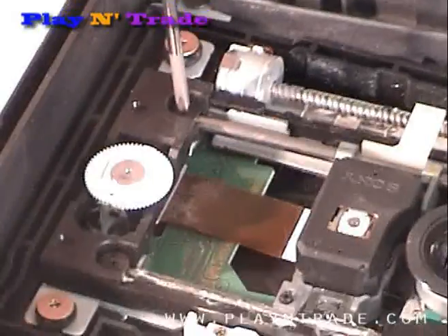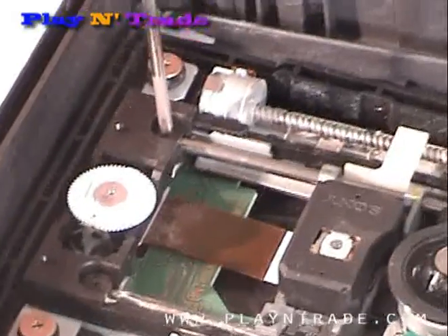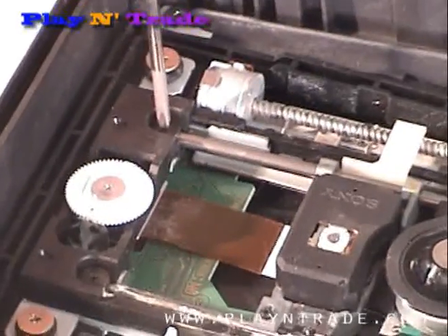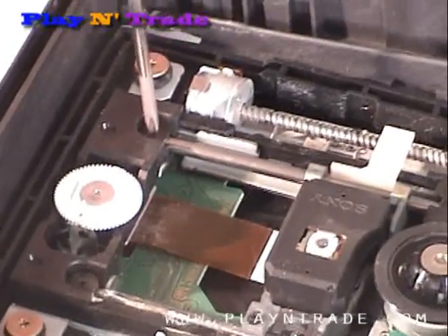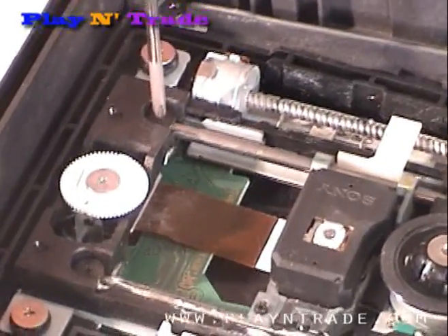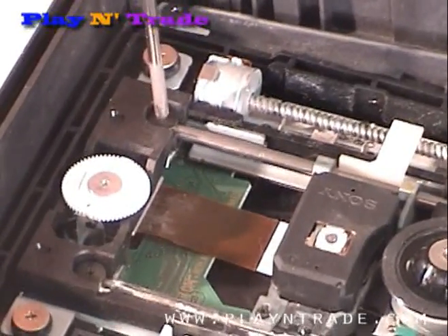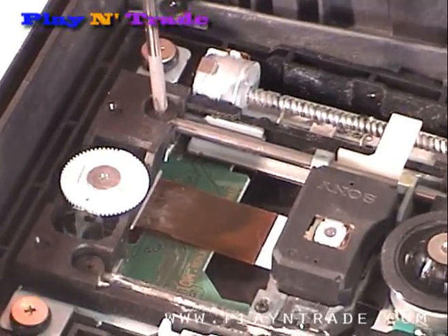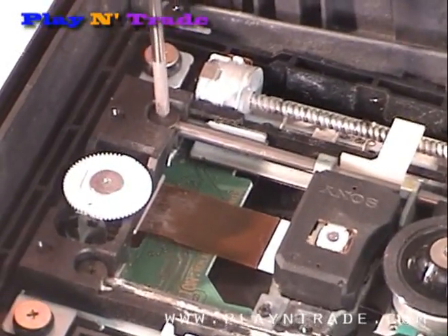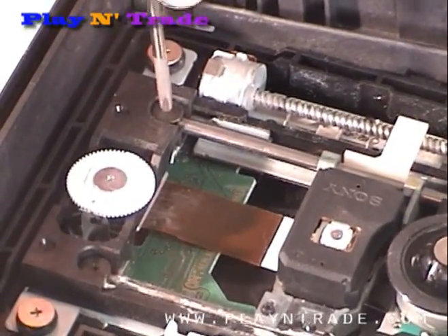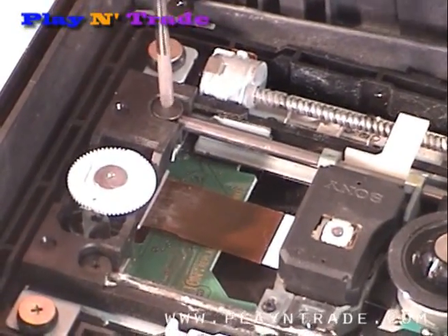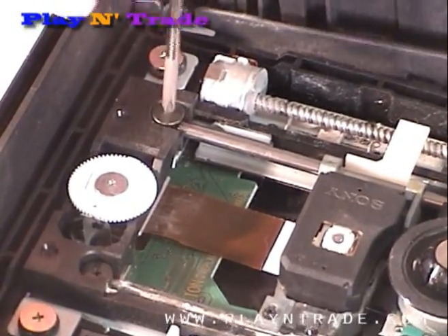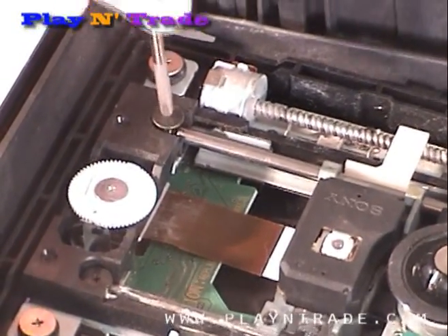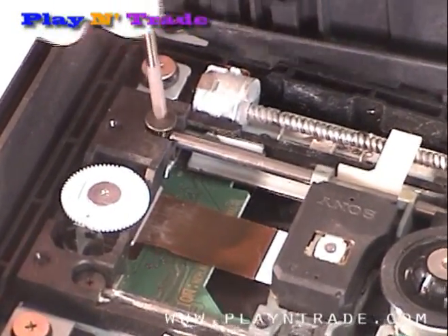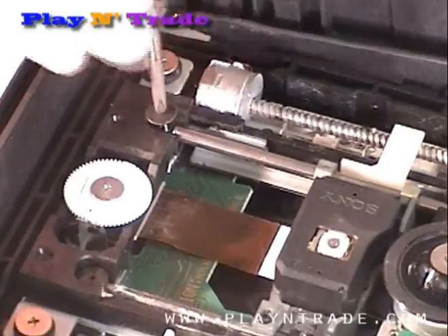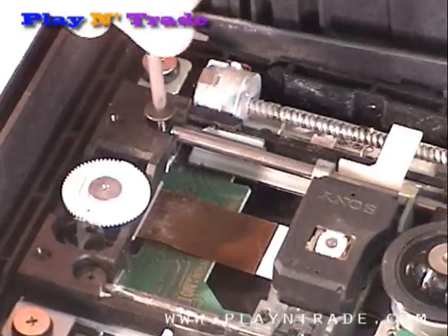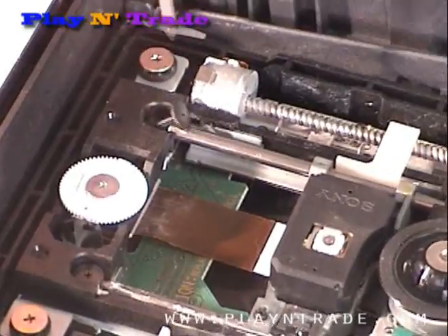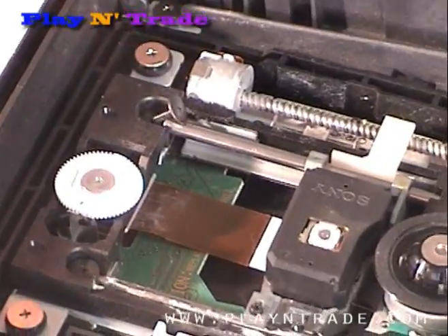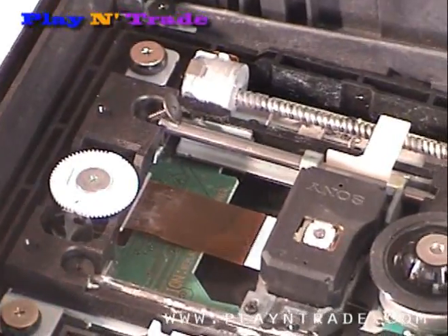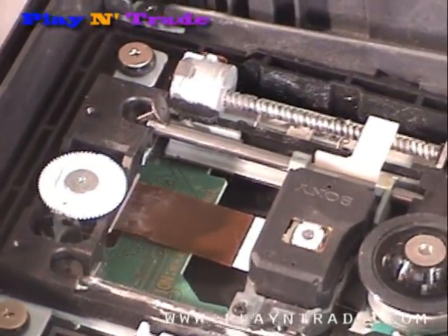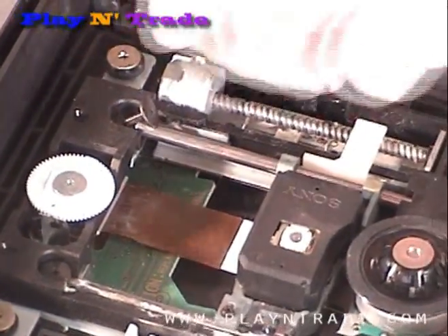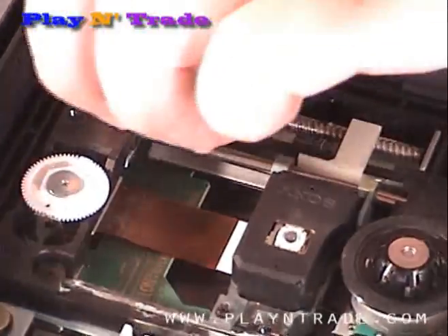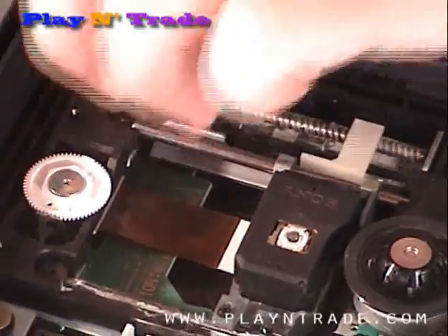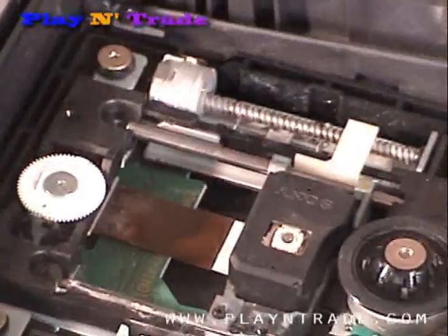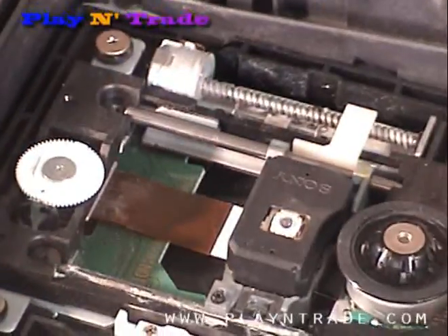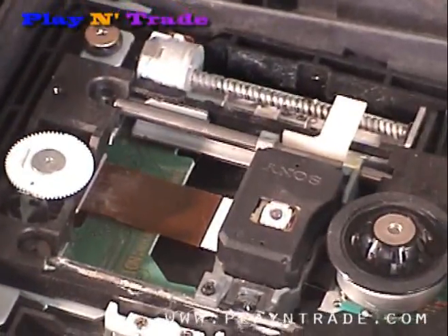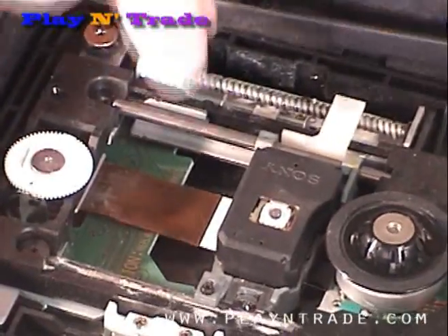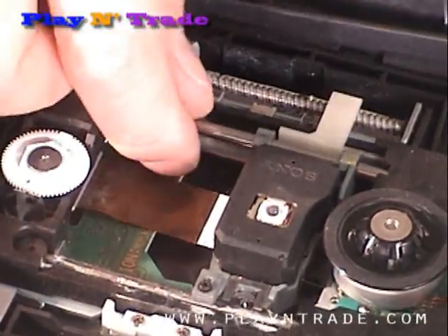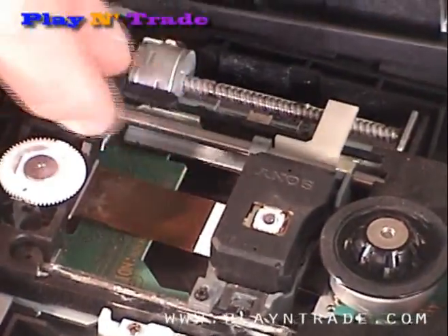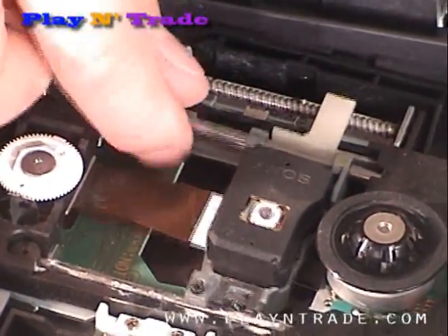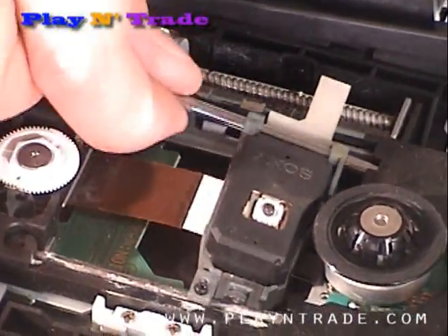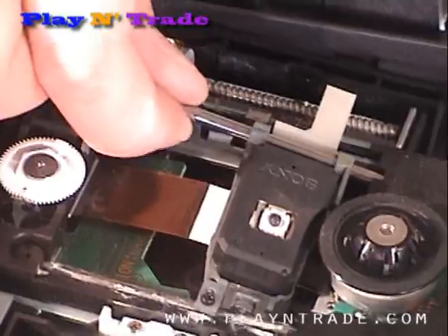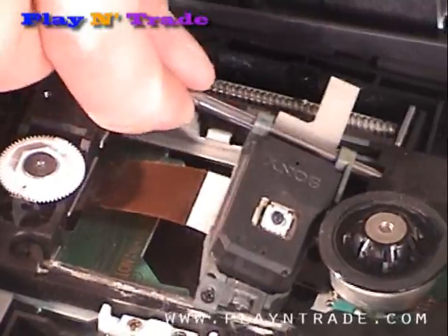Remove the screw holding the rod in place. Lift the rod and slide it out.